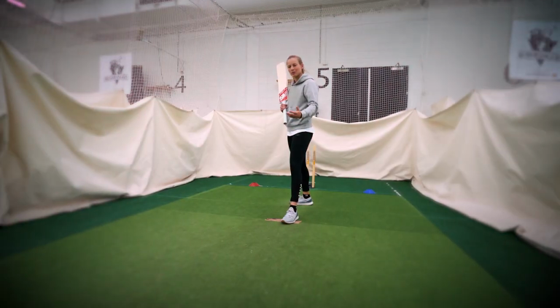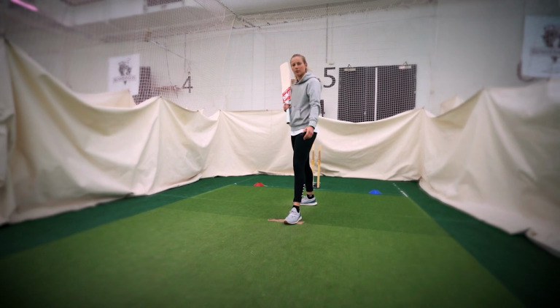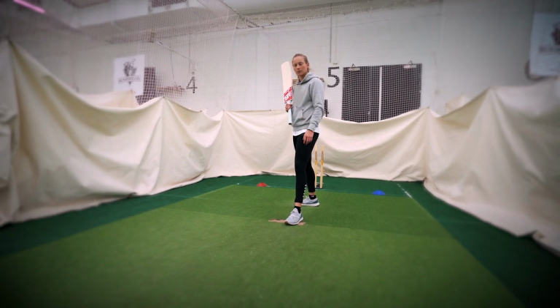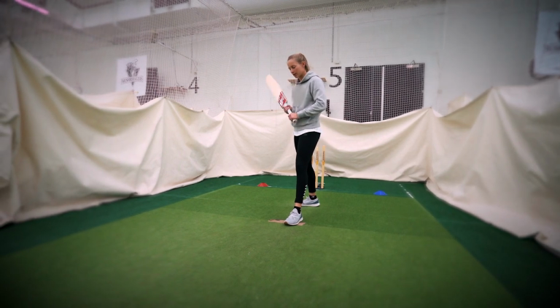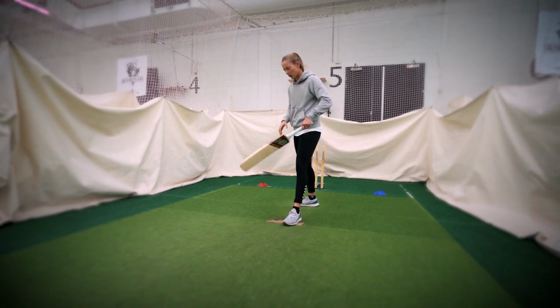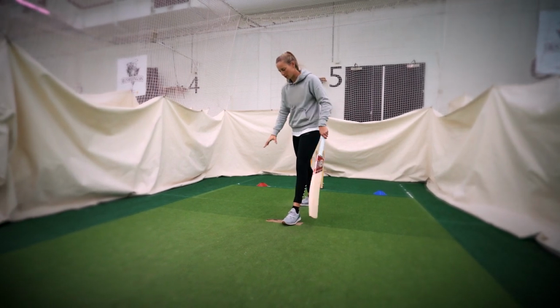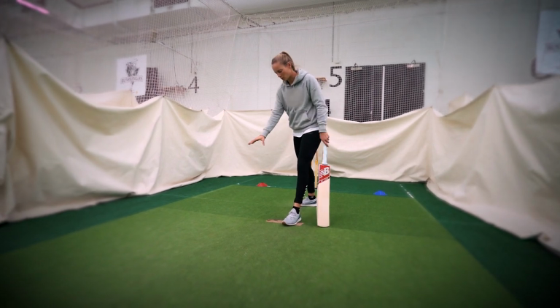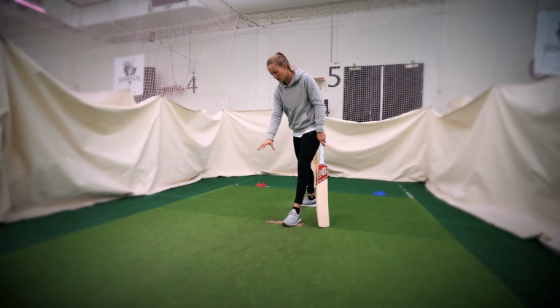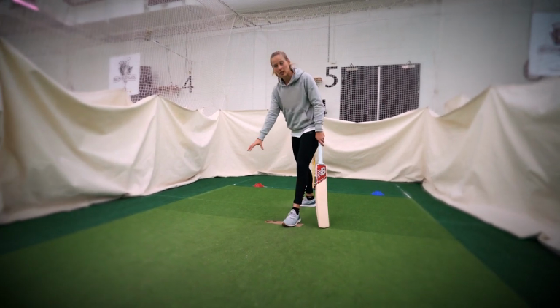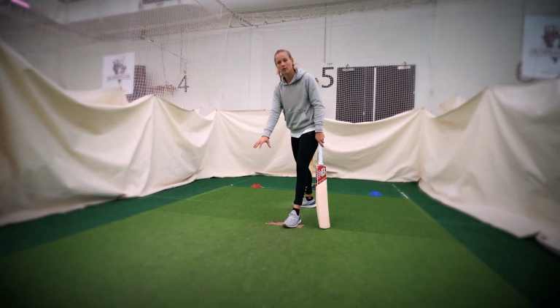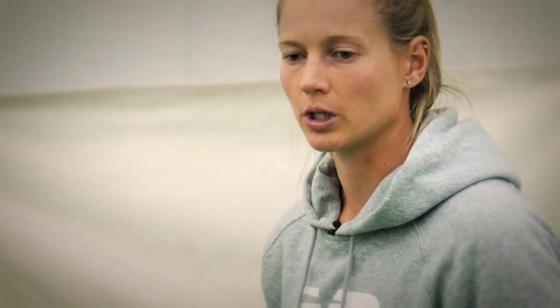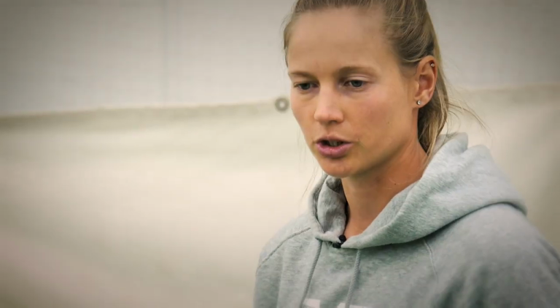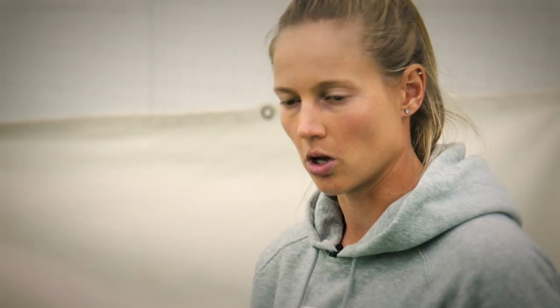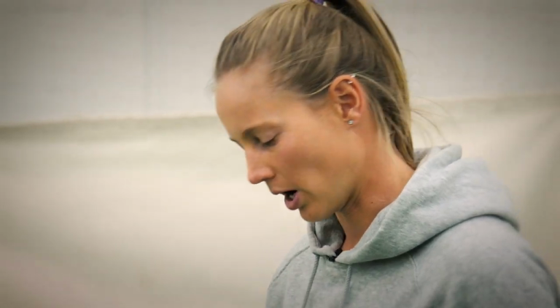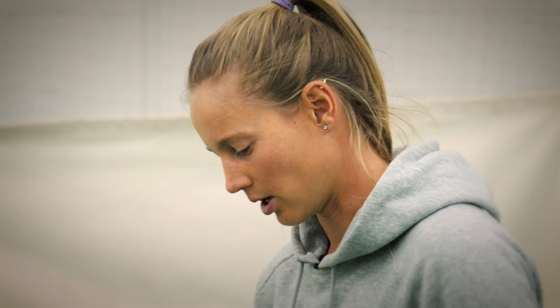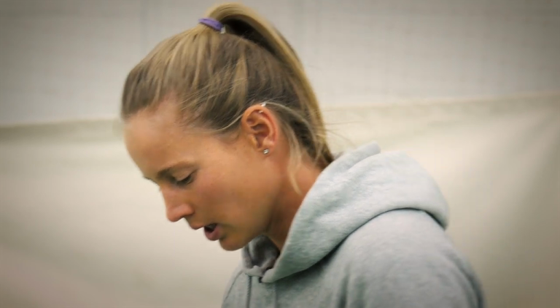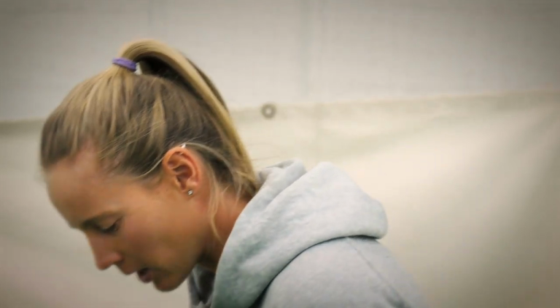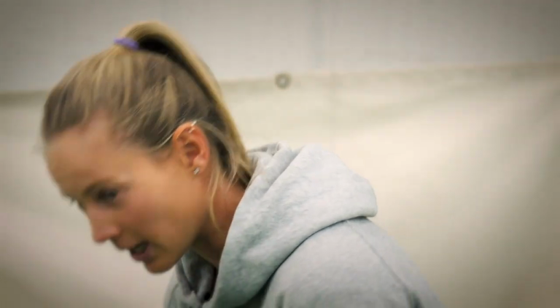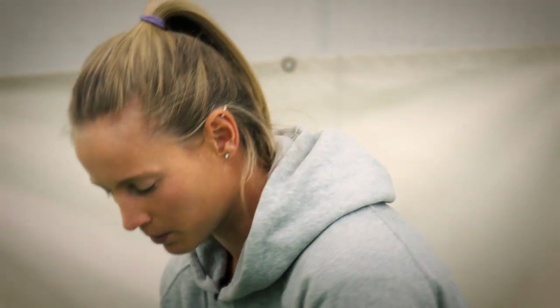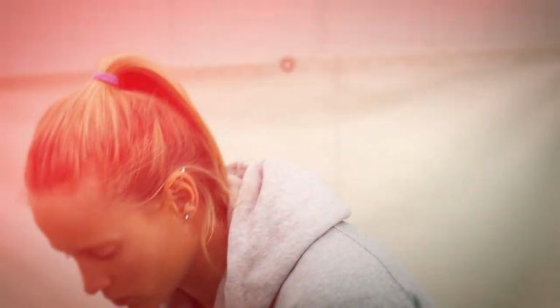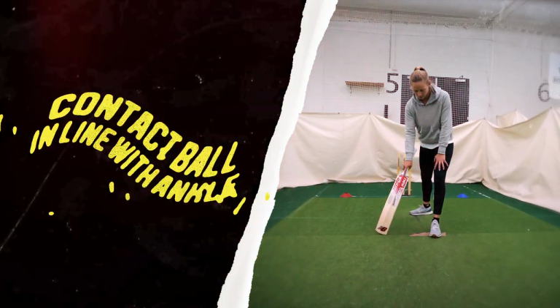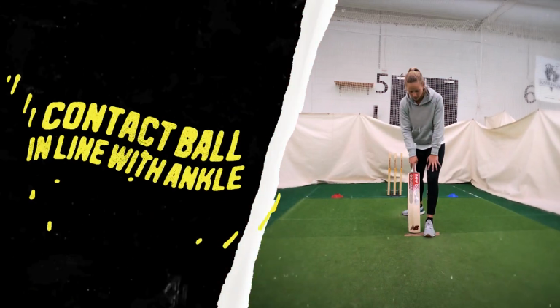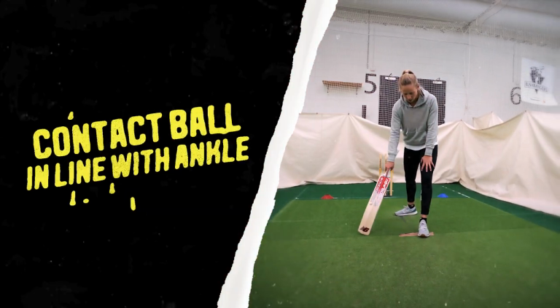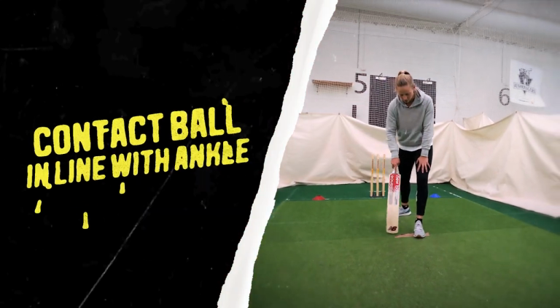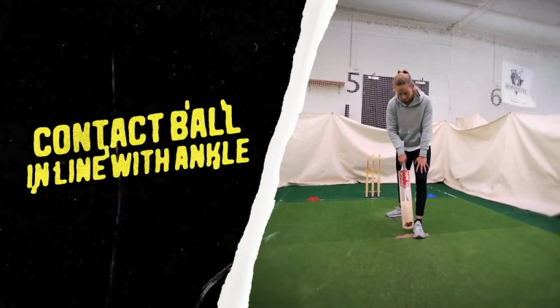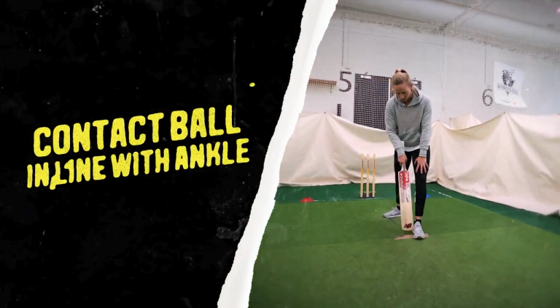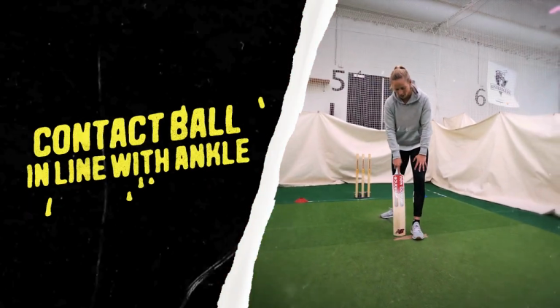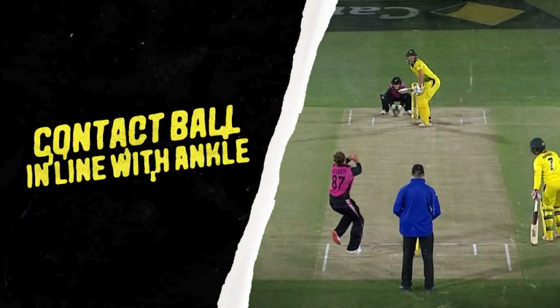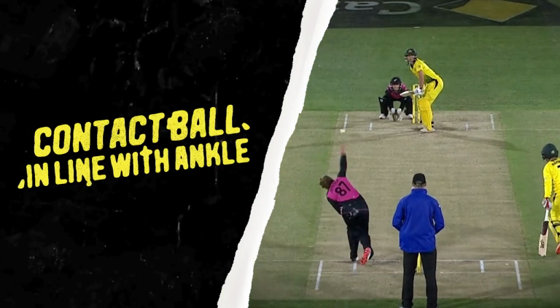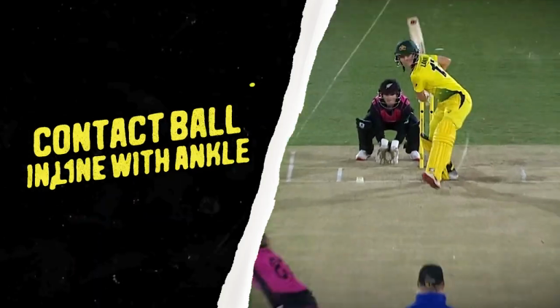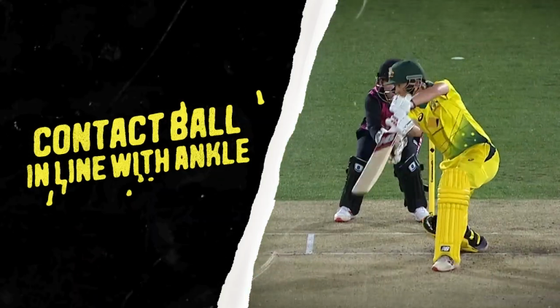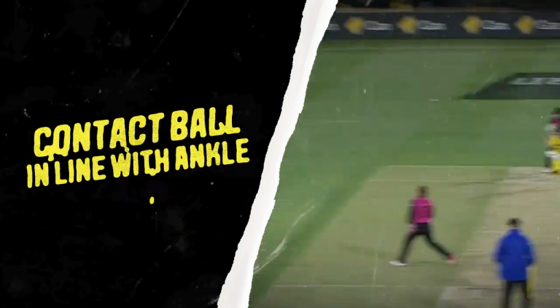Probably the other really important thing is to wait until the ball's underneath you. You want to hit this shot along the ground, so if you make contact with the ball pretty much in line with your ankle, it means the ball's going to go along the ground.